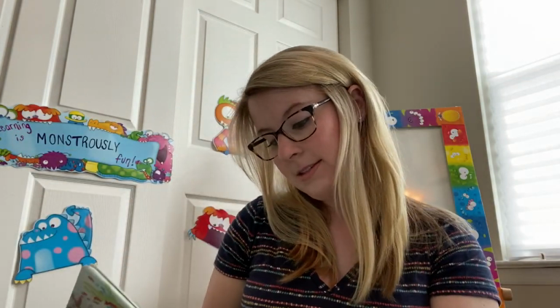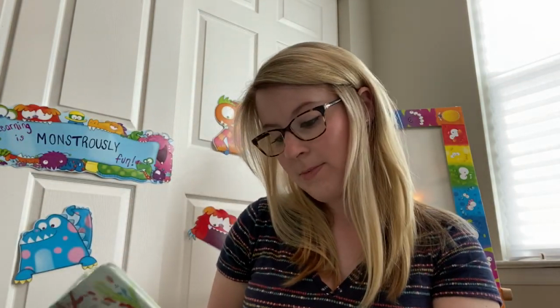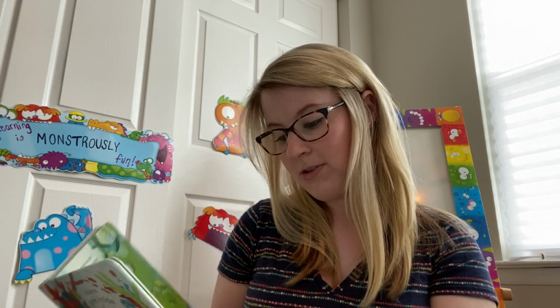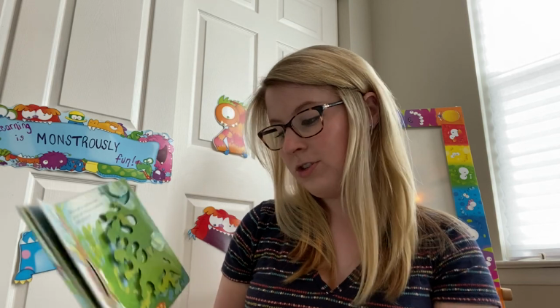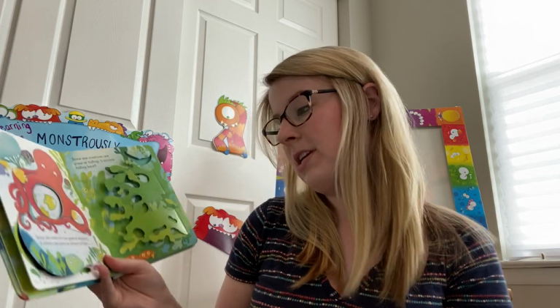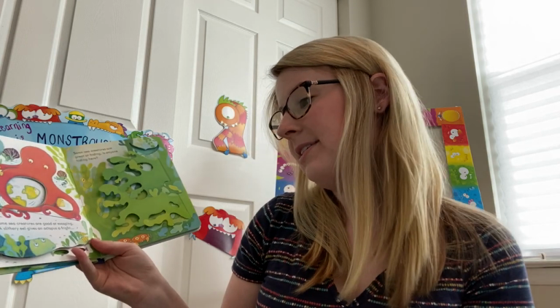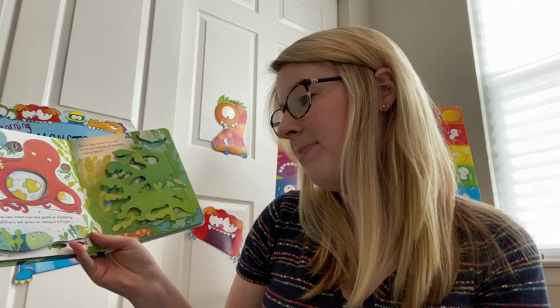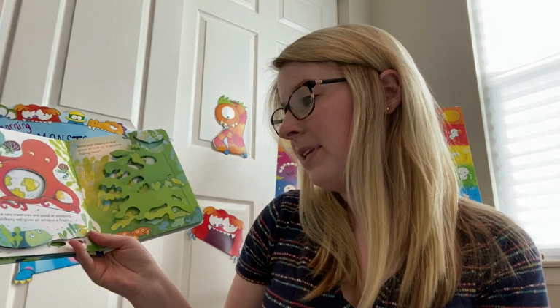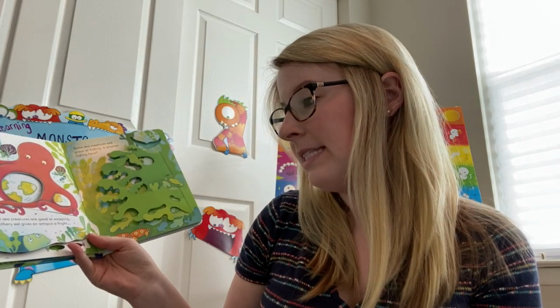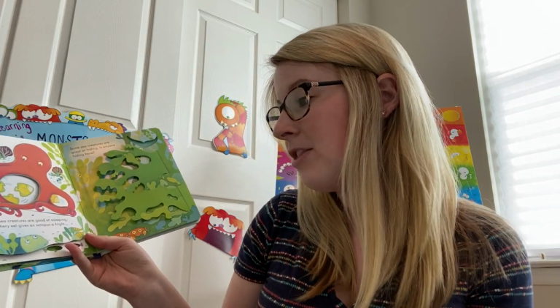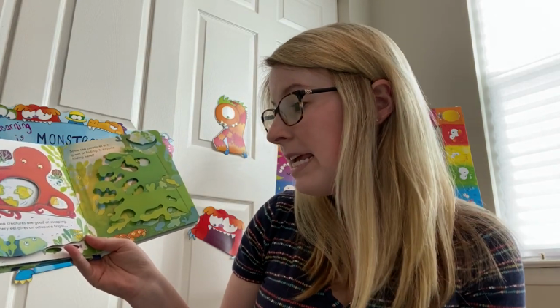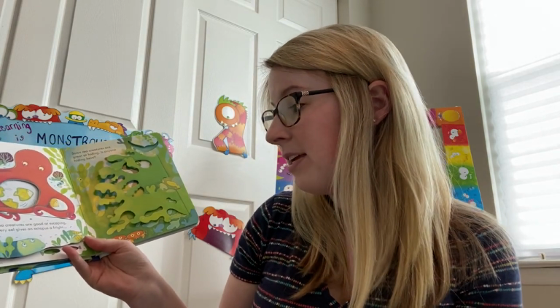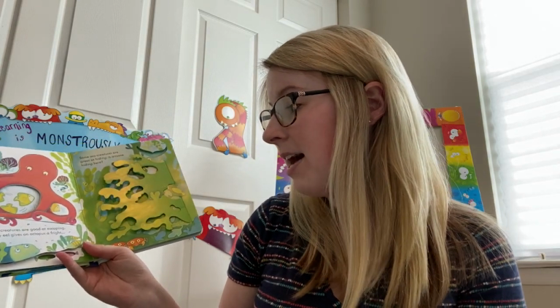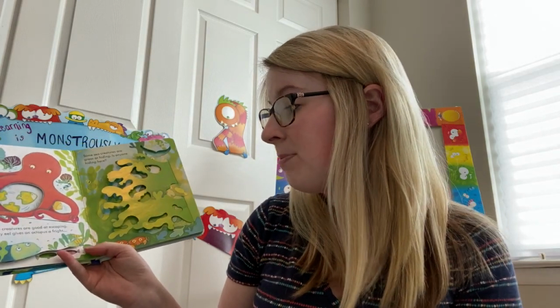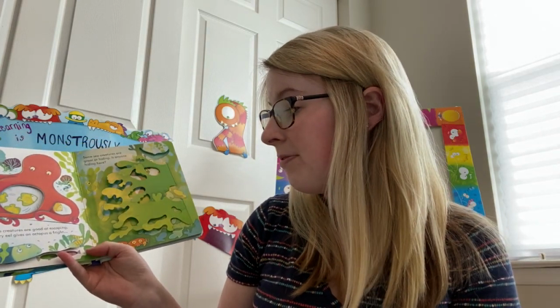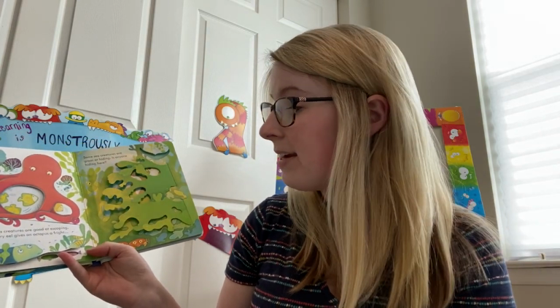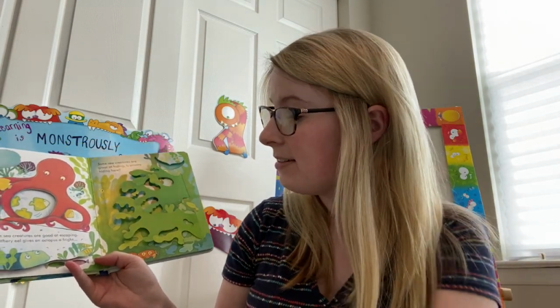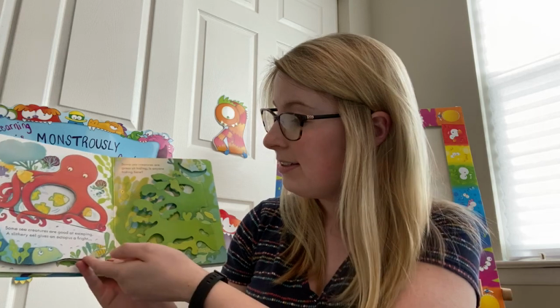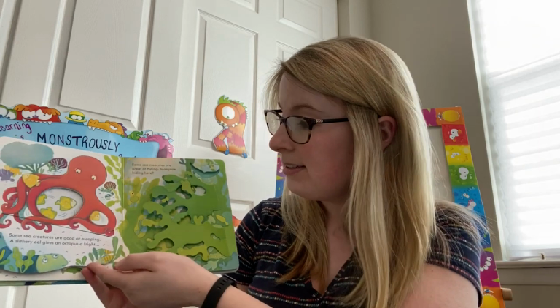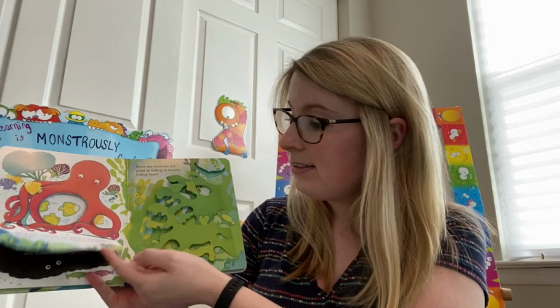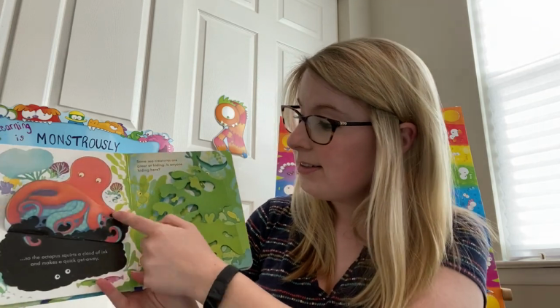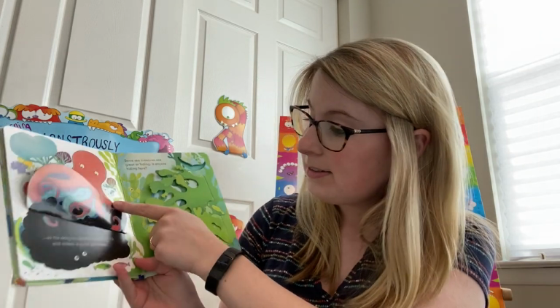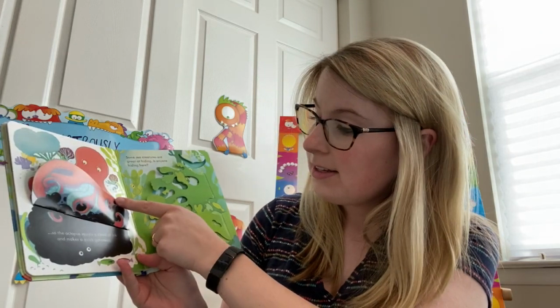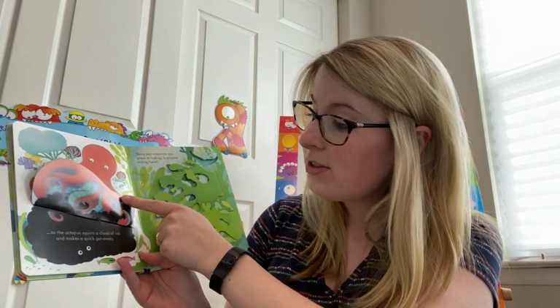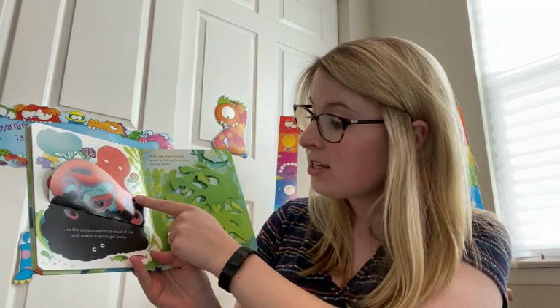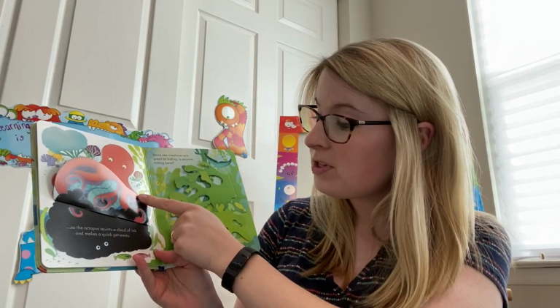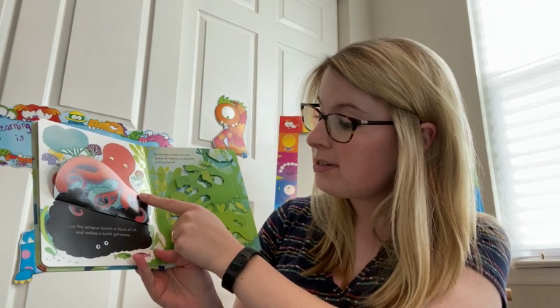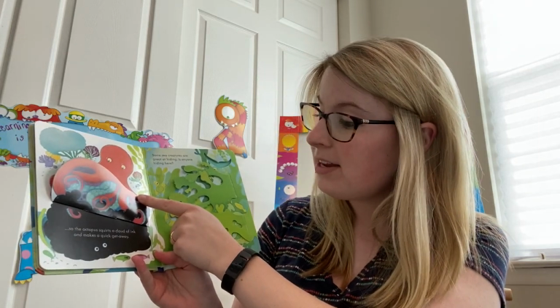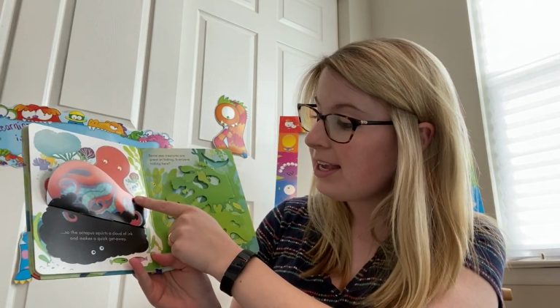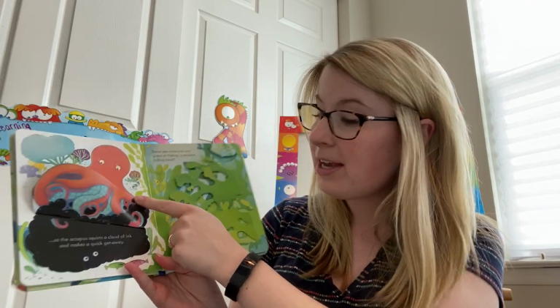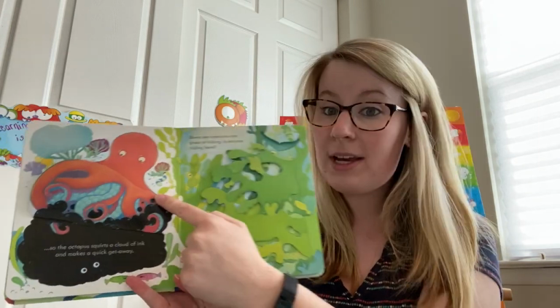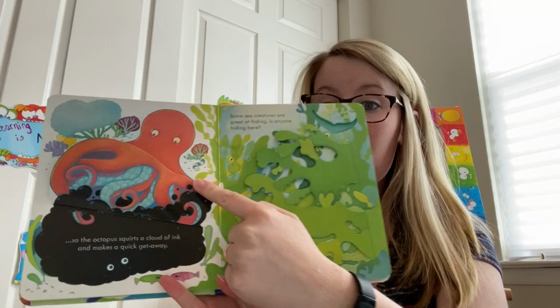Some sea creatures are good at escaping. A slithery eel gives an octopus a fright. So the octopus squirts a cloud of ink and makes a quick getaway.